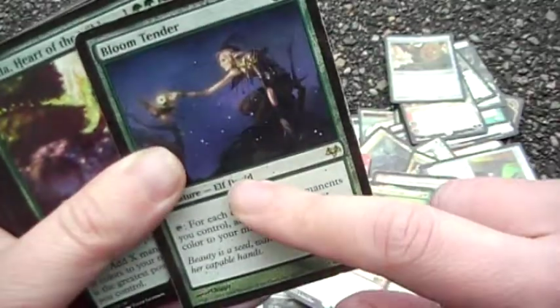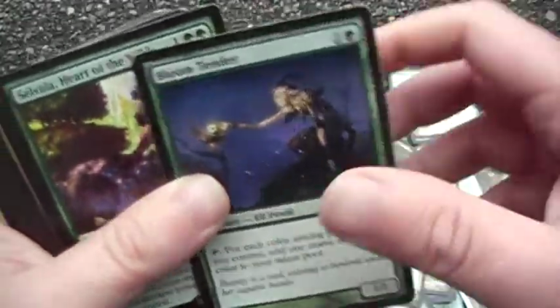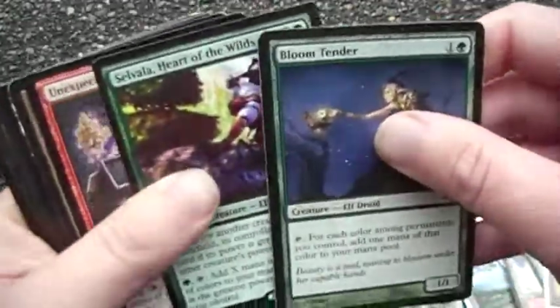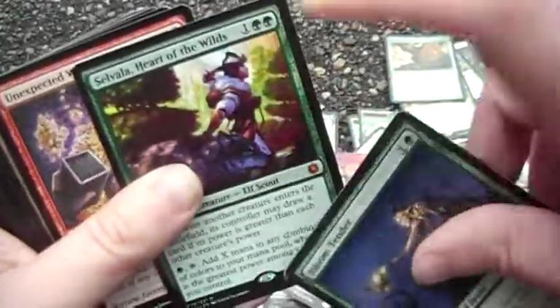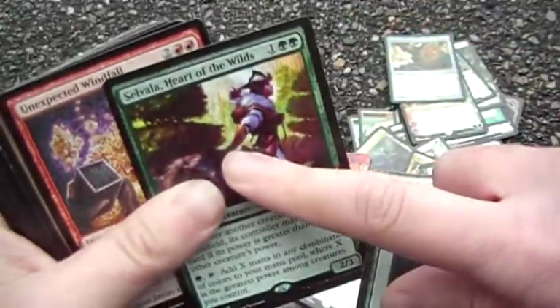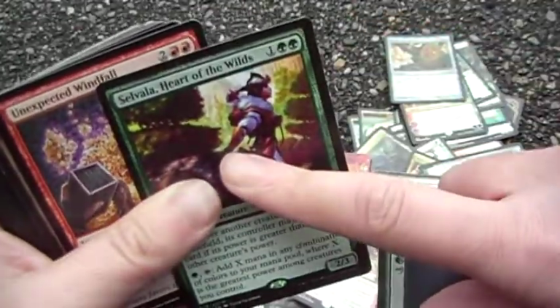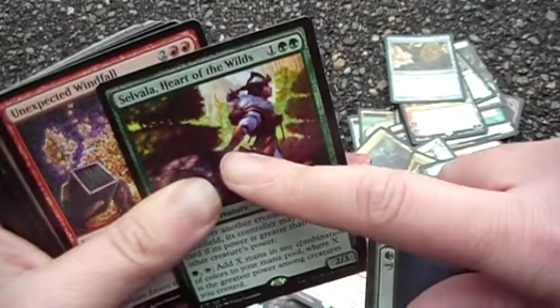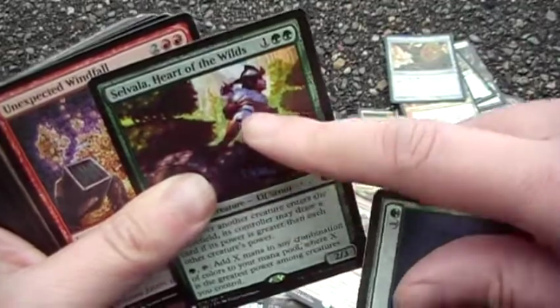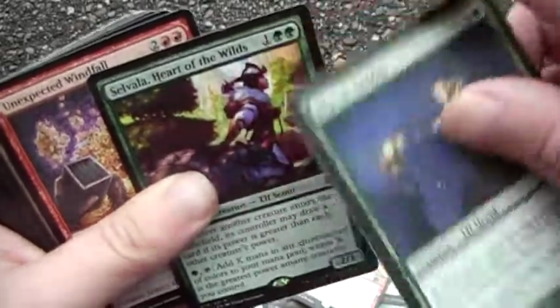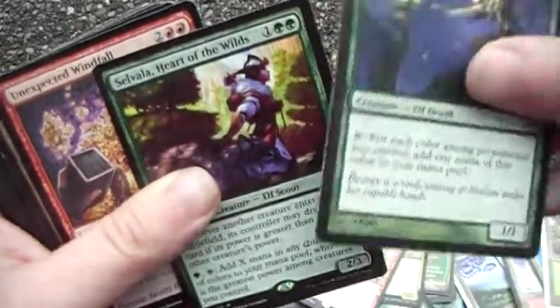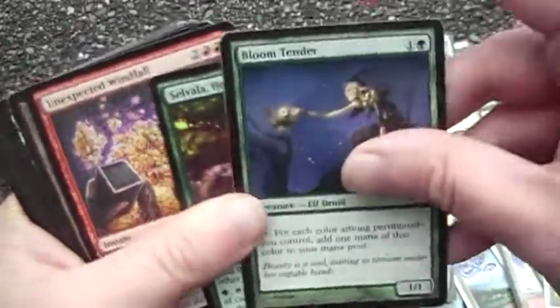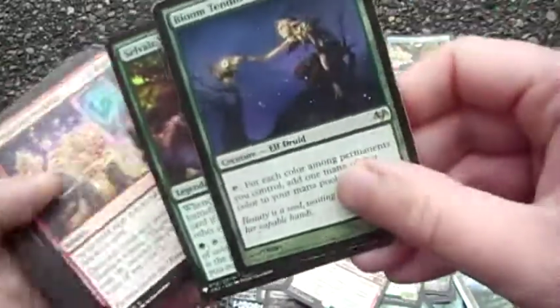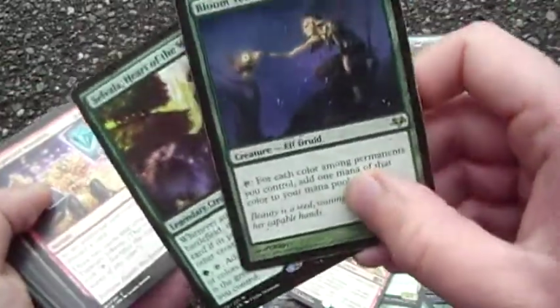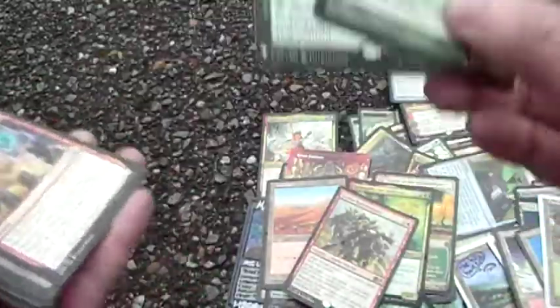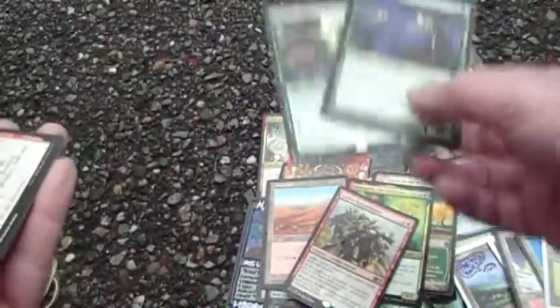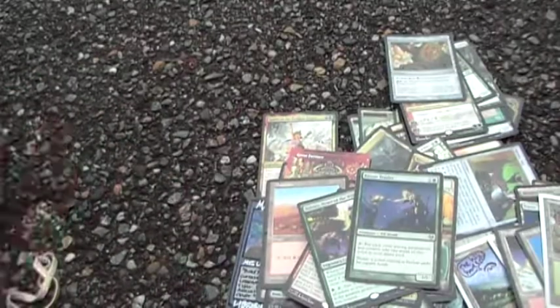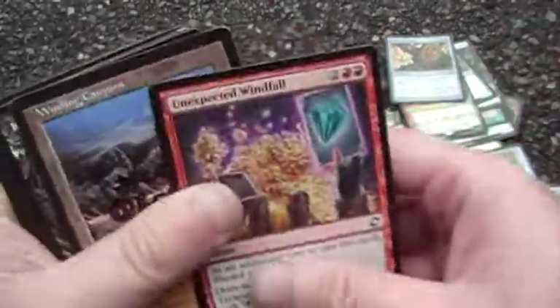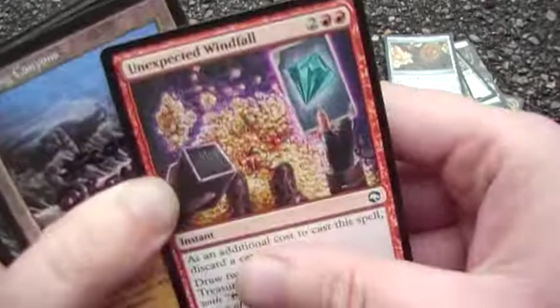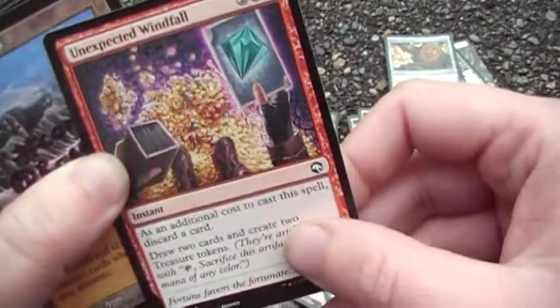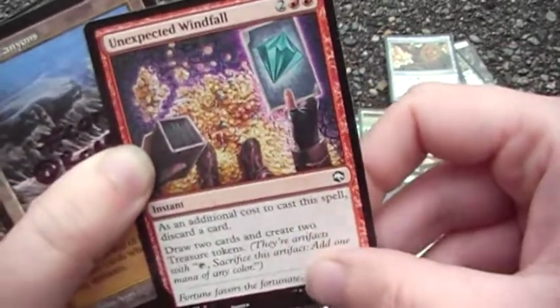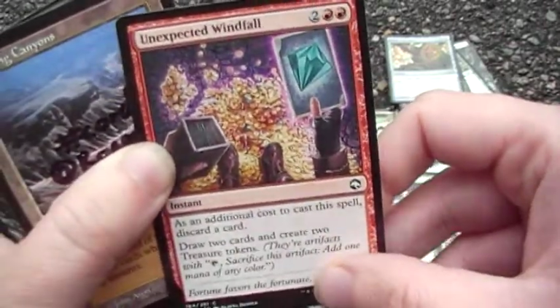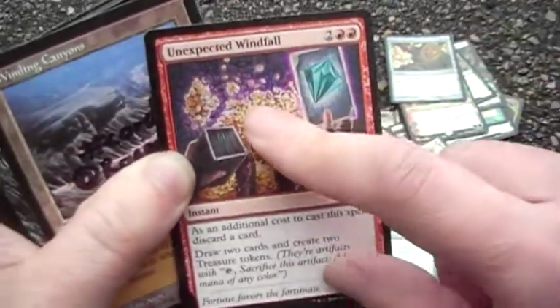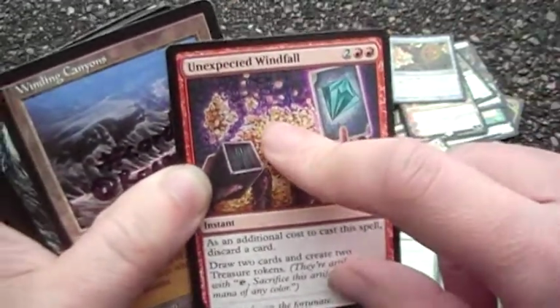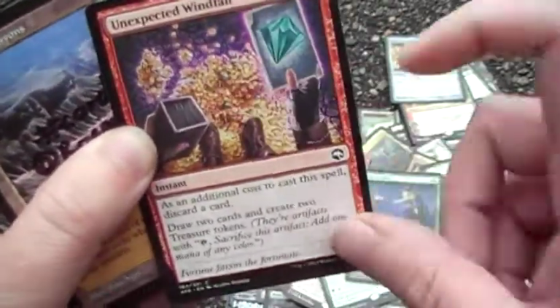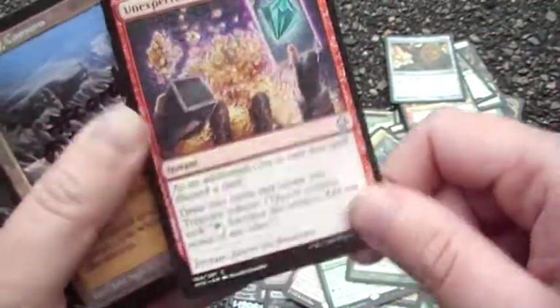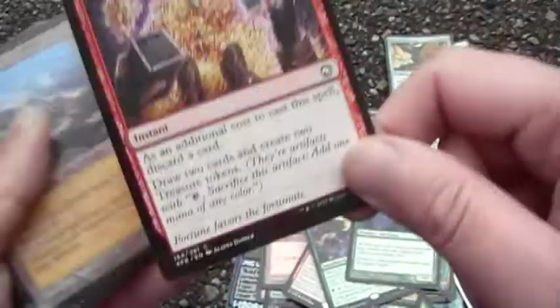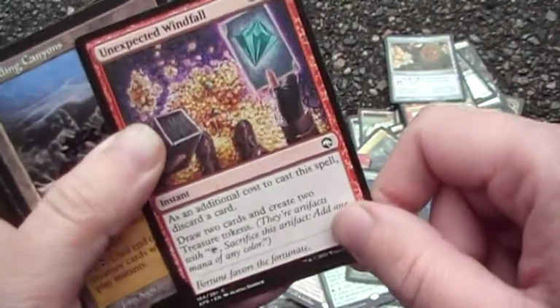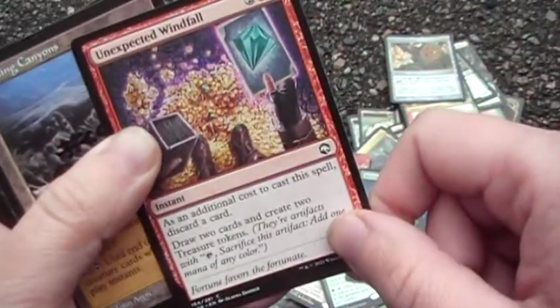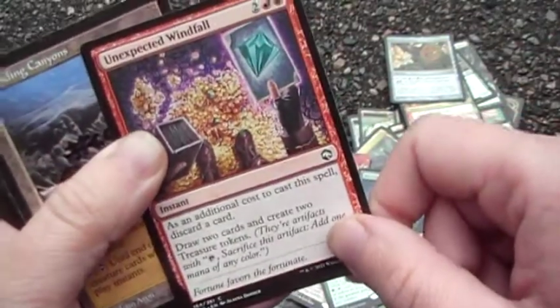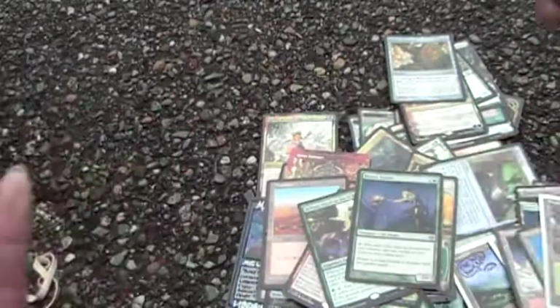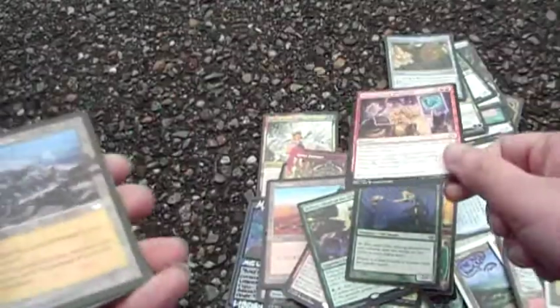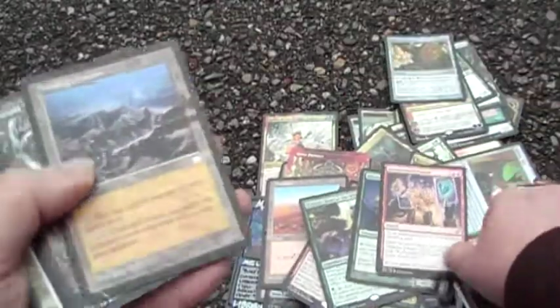Bloom Tender and Heart of the Wild — mana every once in a while when you want it. Unexpected Windfall — discard a card and you get to draw some cards.